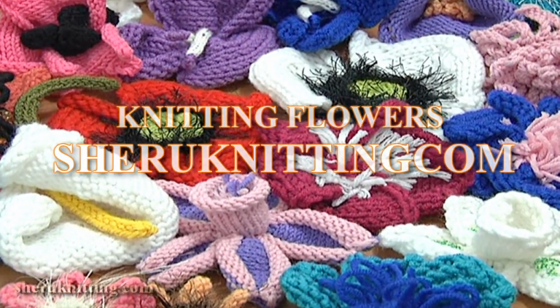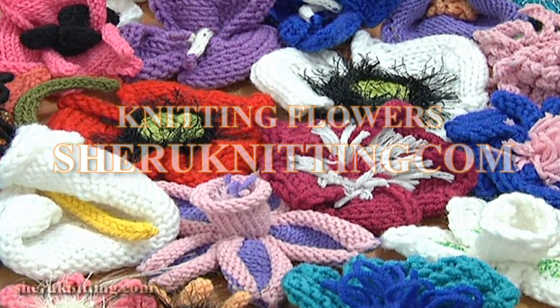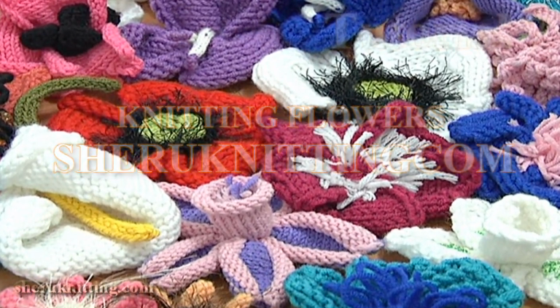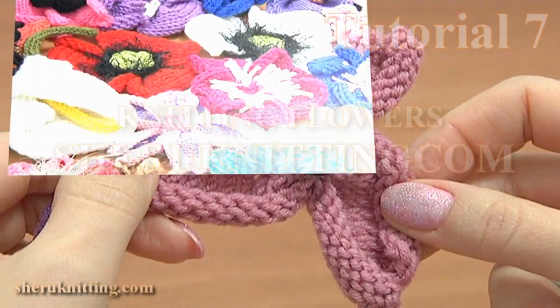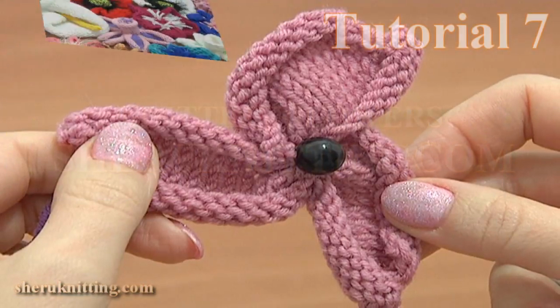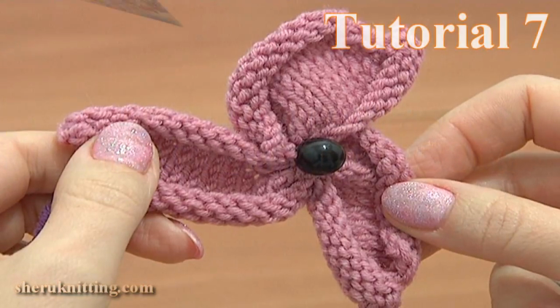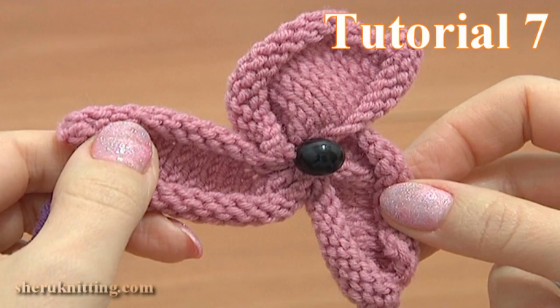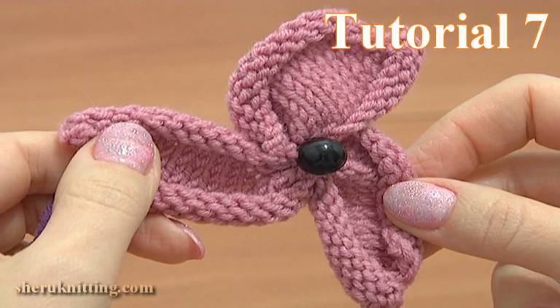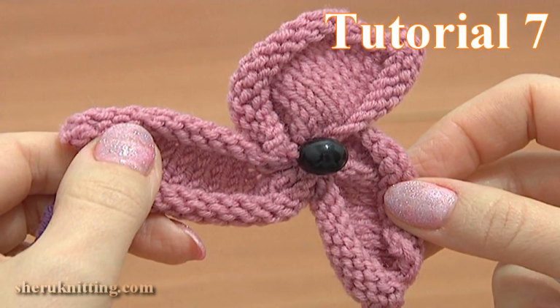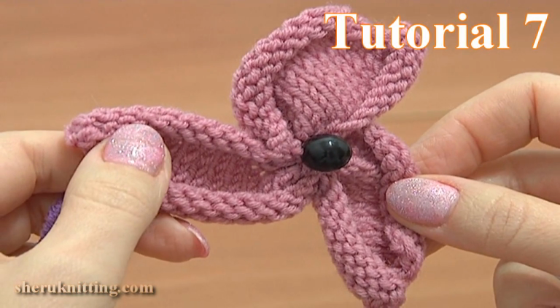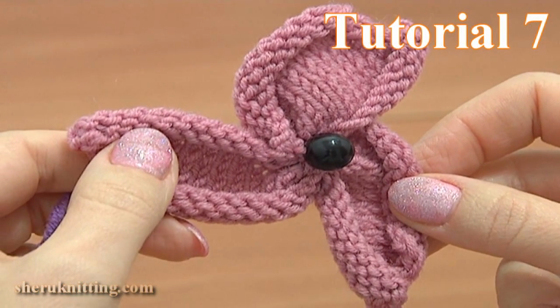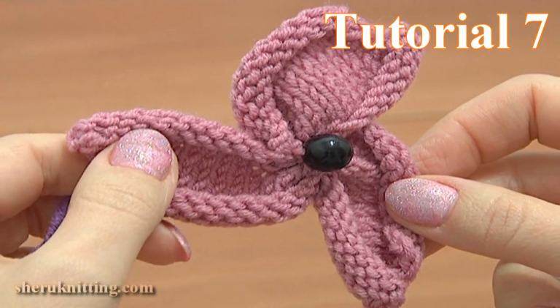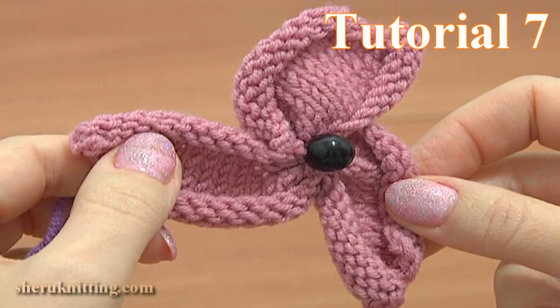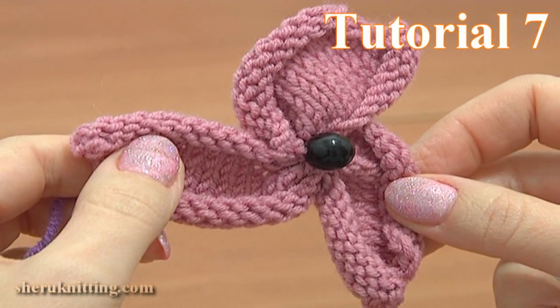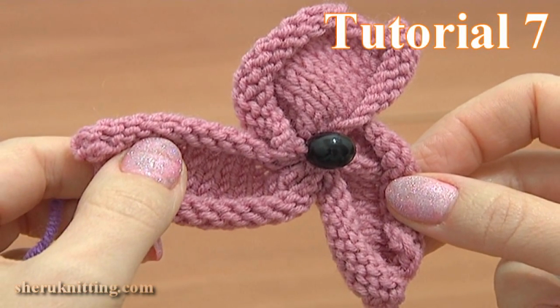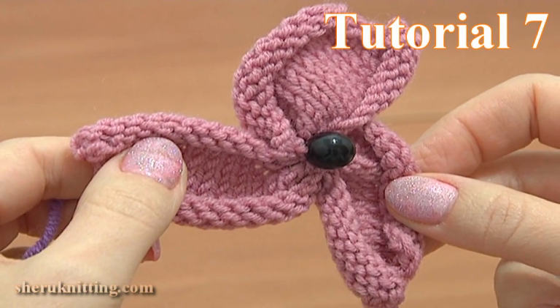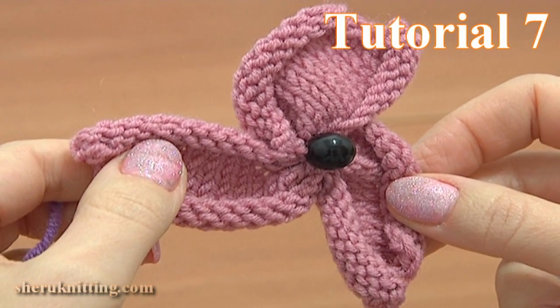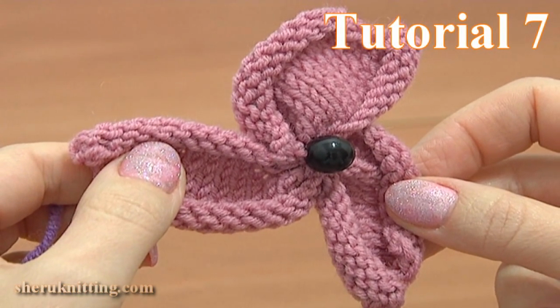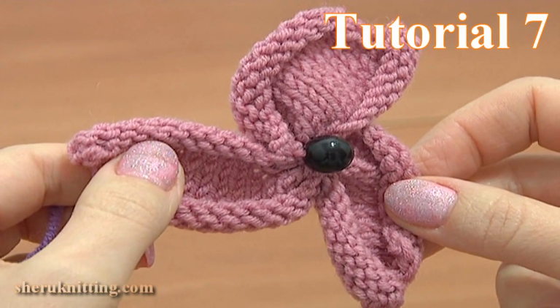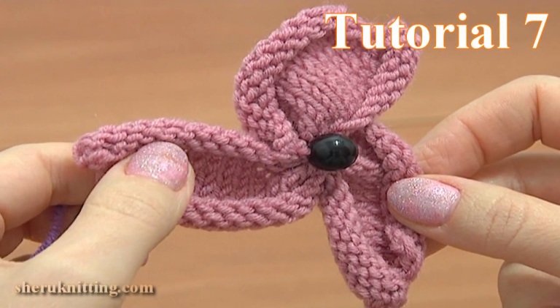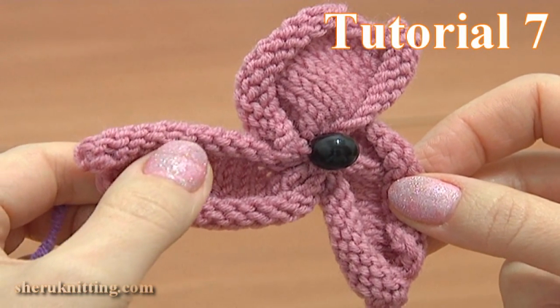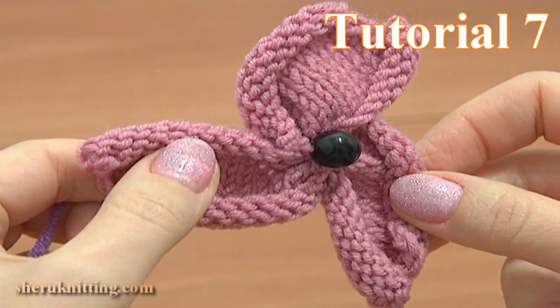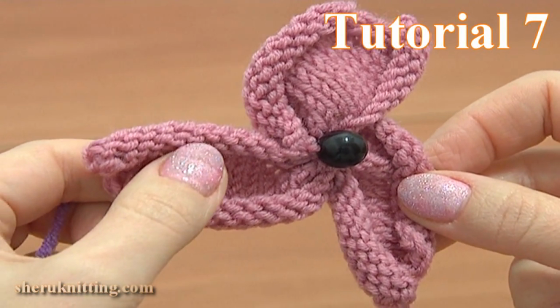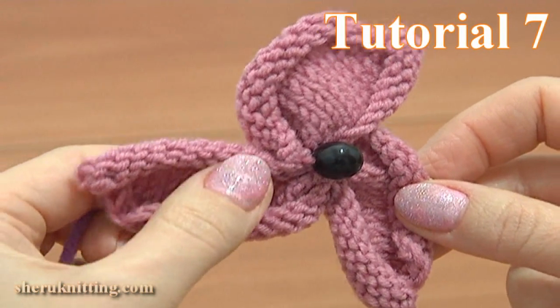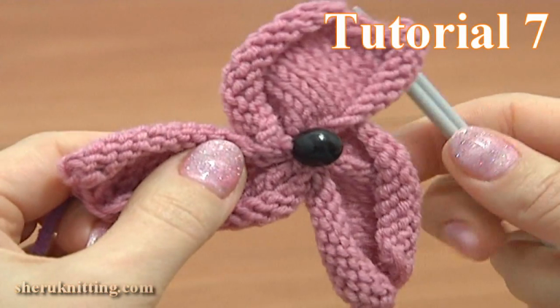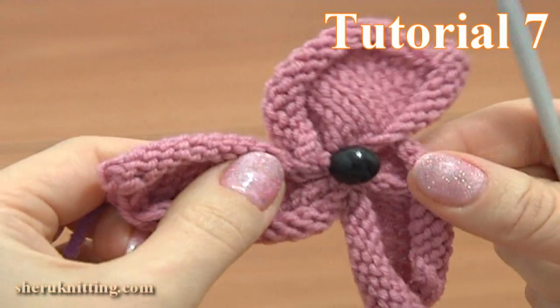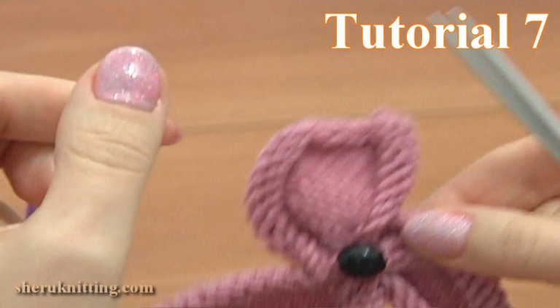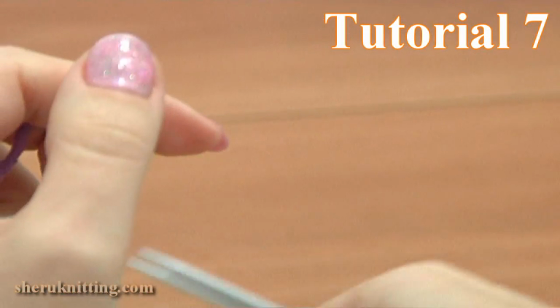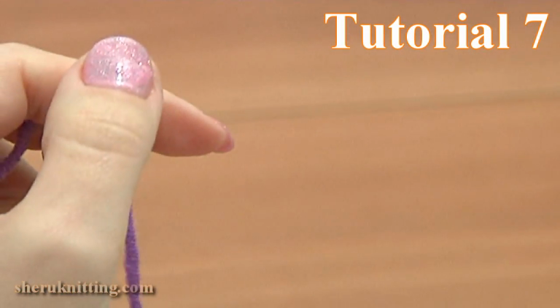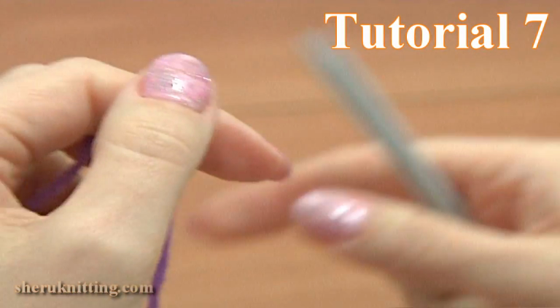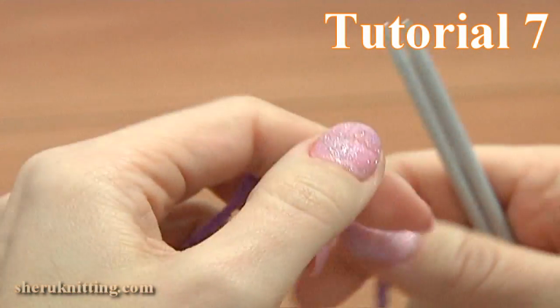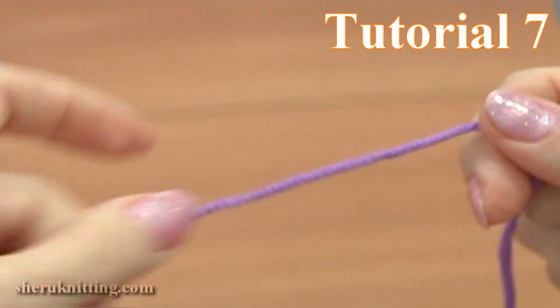In this tutorial I will be making this easy to knit 3 petal stockinette stitch flower. For this we need a pair of knitting needles and a ball of yarn.